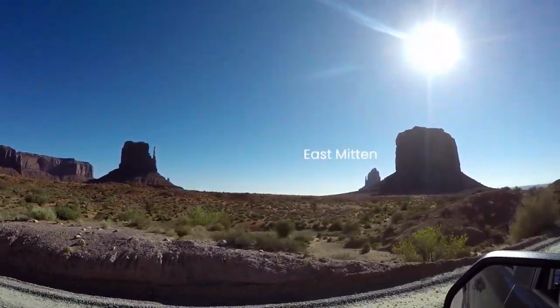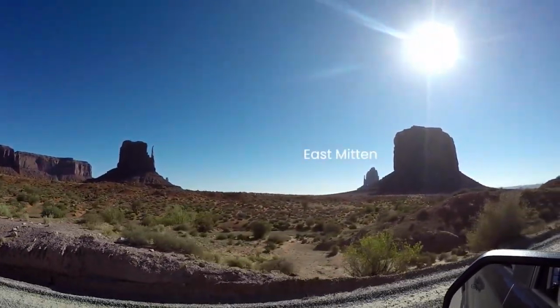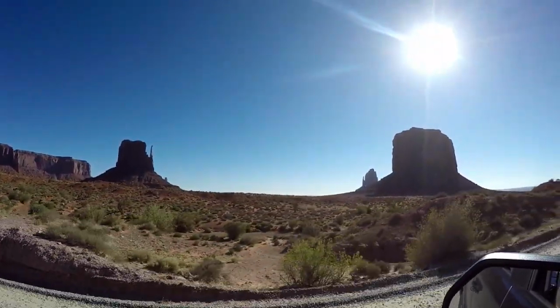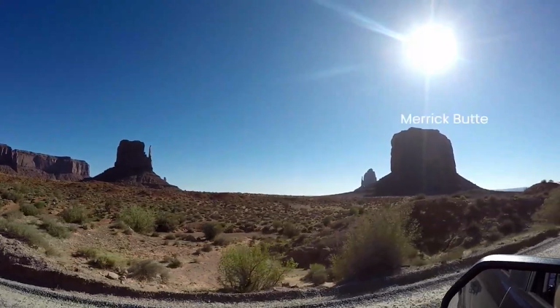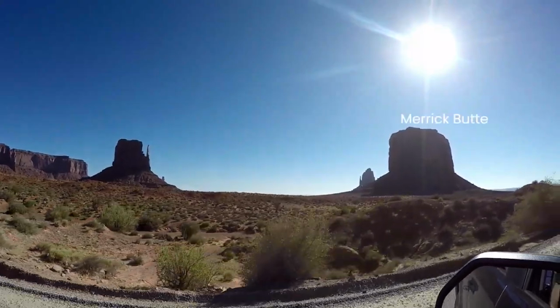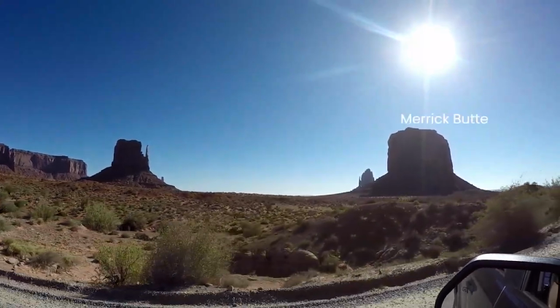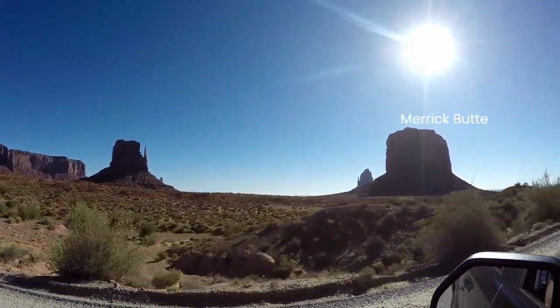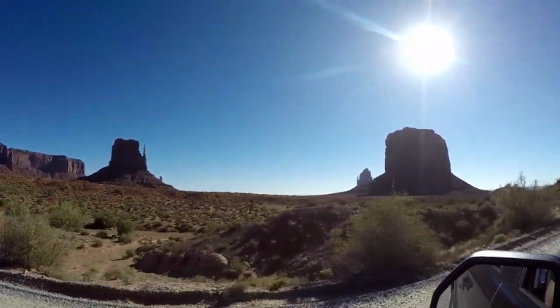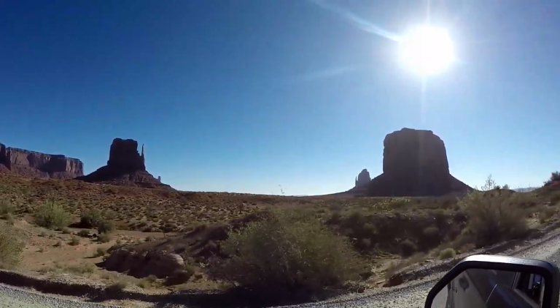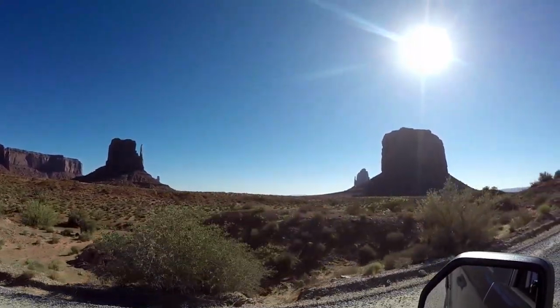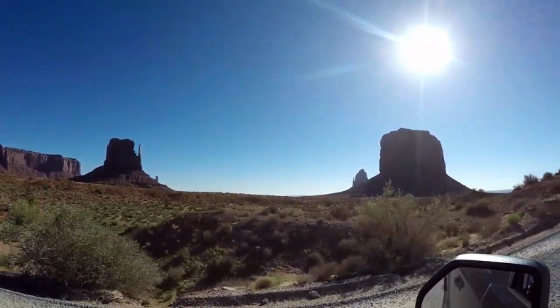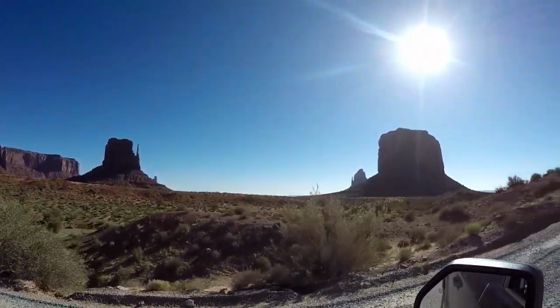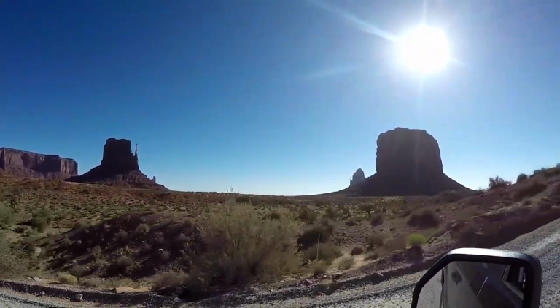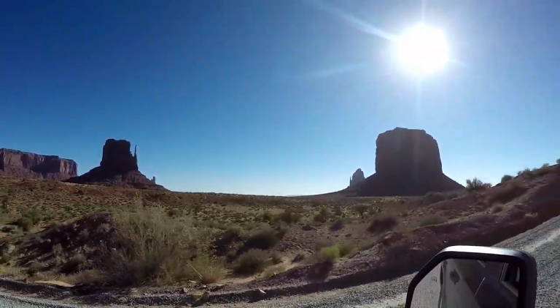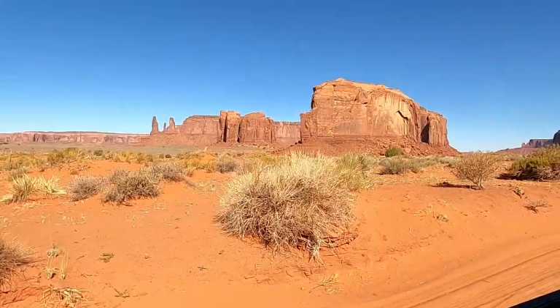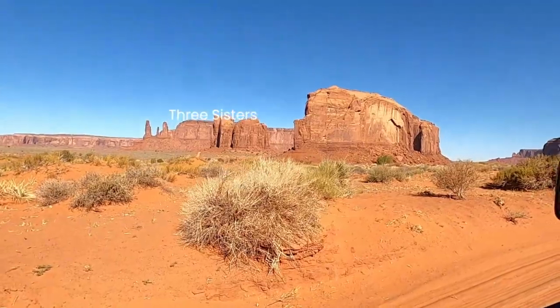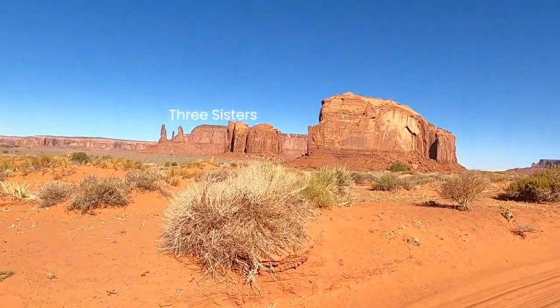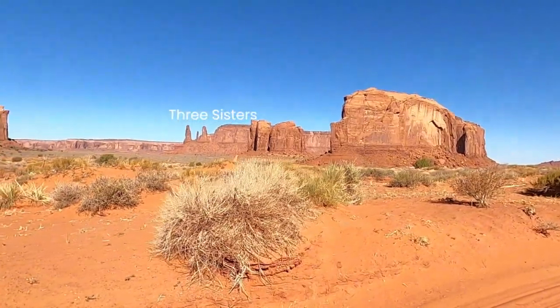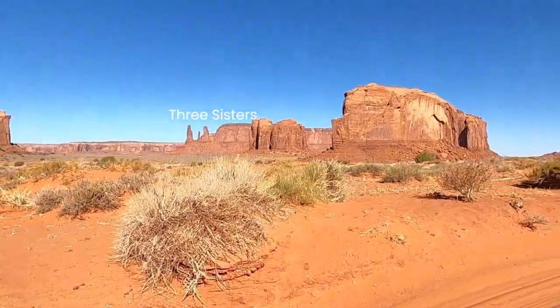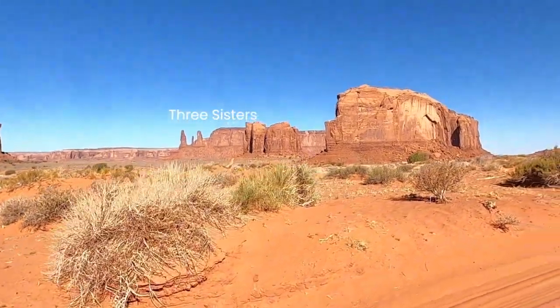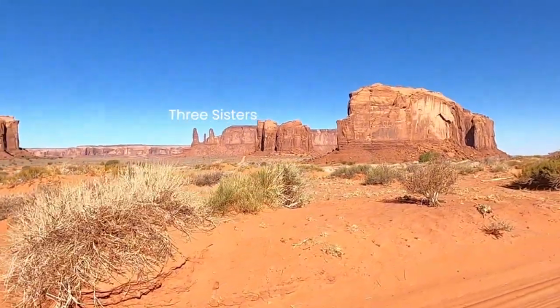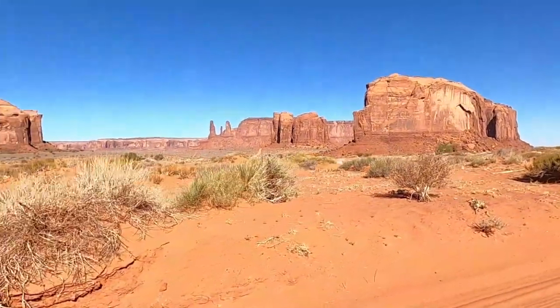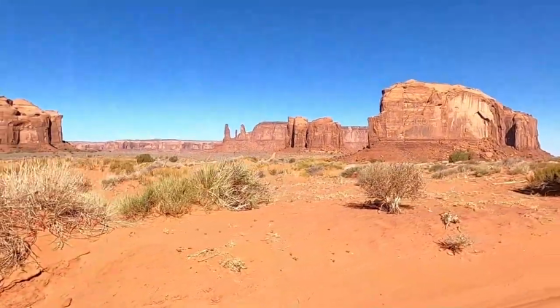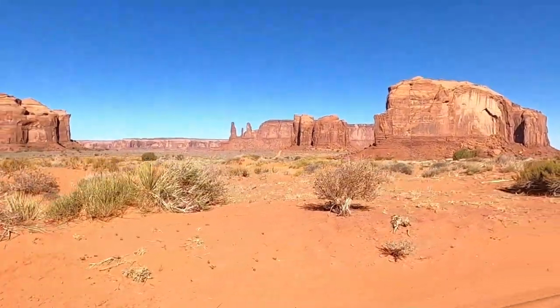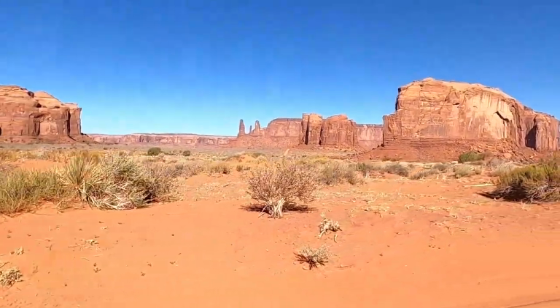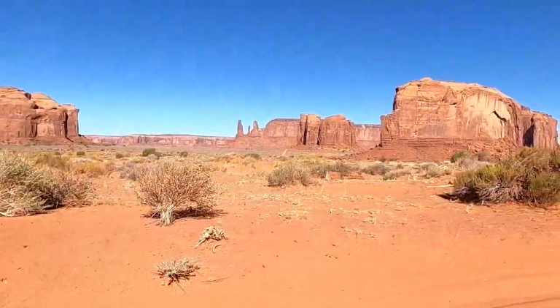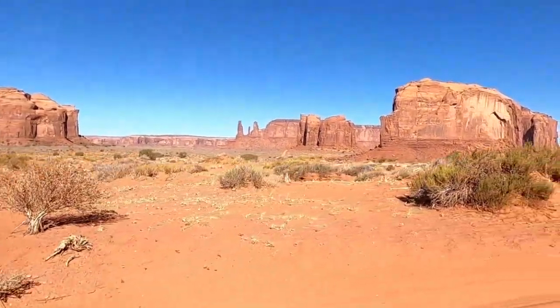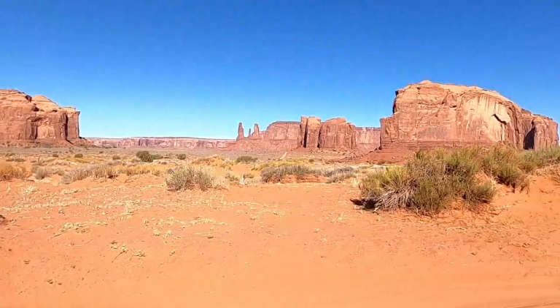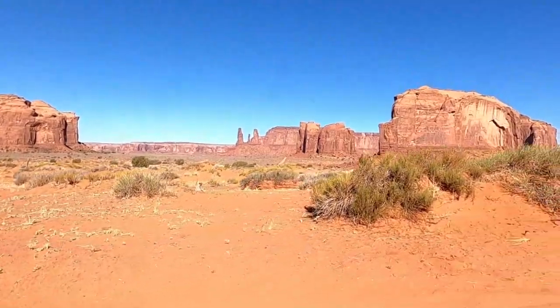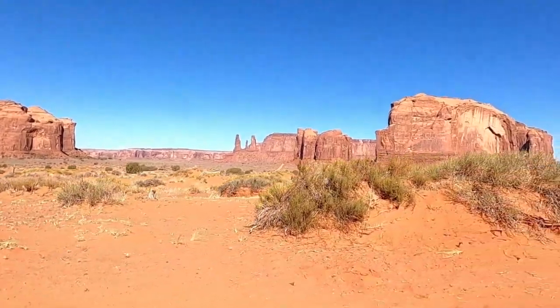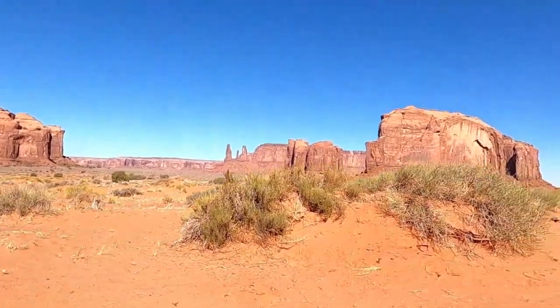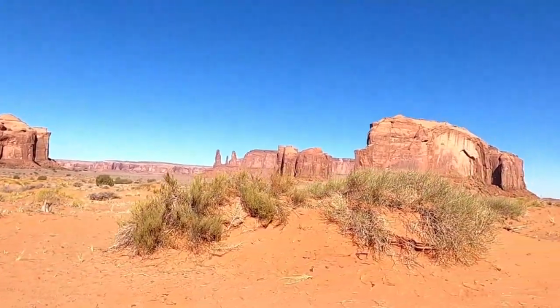Make sure you pack your cameras and binoculars. These views are amazing. The drive has variable terrain. You will see a decent road that turns to generally unimproved road. One advantage is that it makes people slow down. I wouldn't recommend it, but we did see a Nissan Leaf electric car on the loop trail.